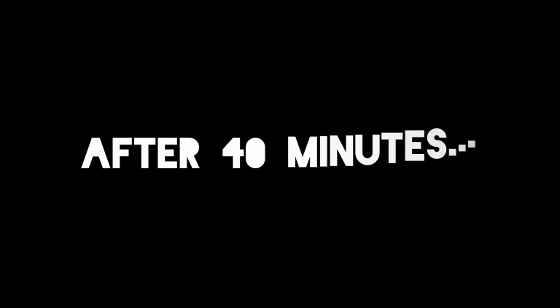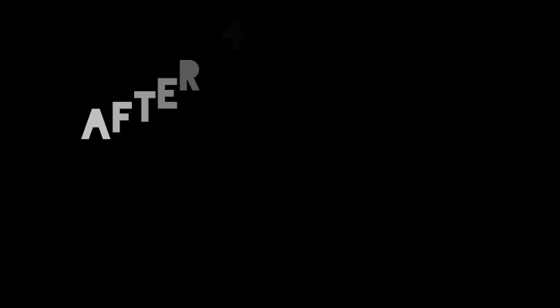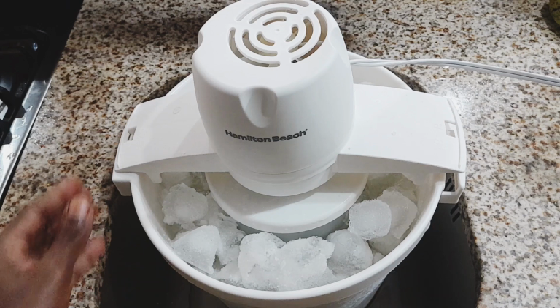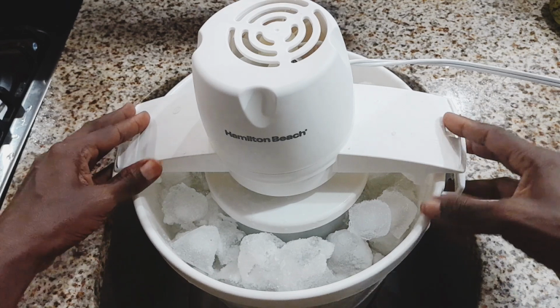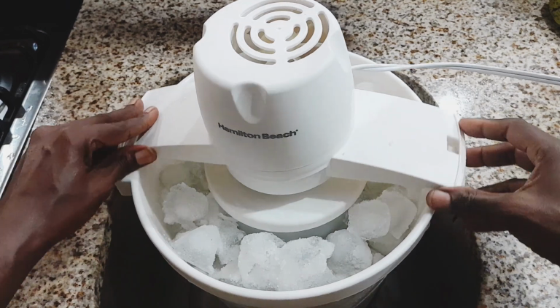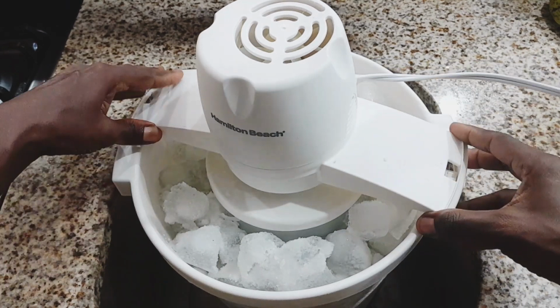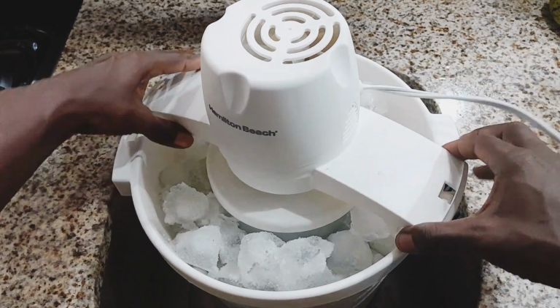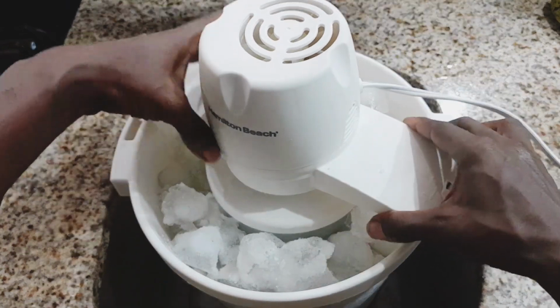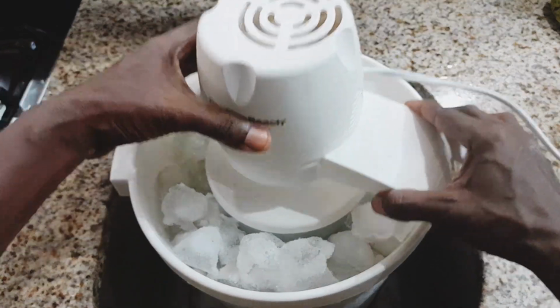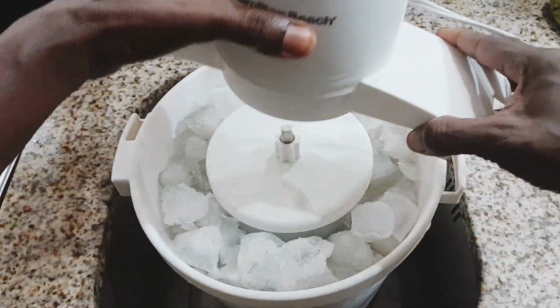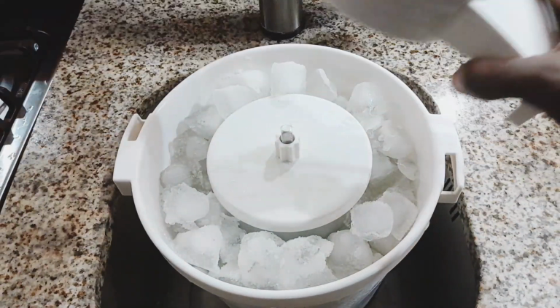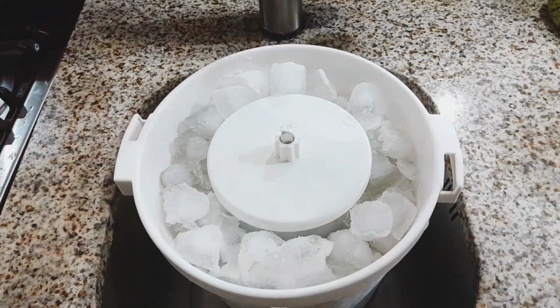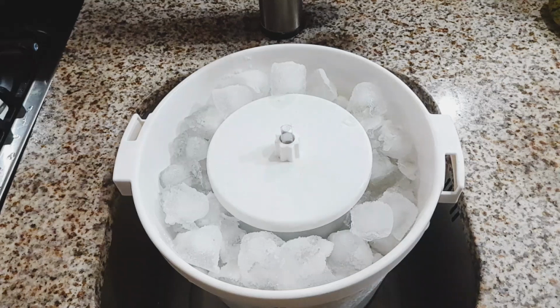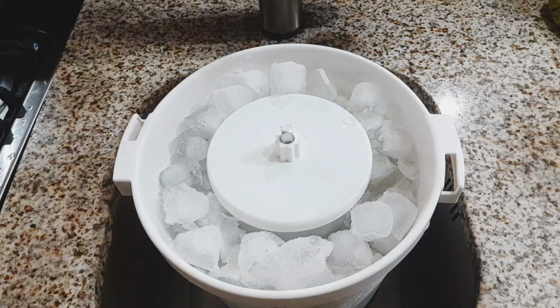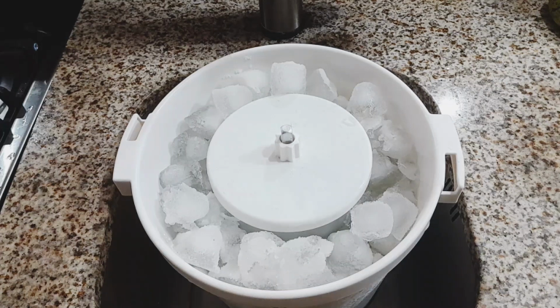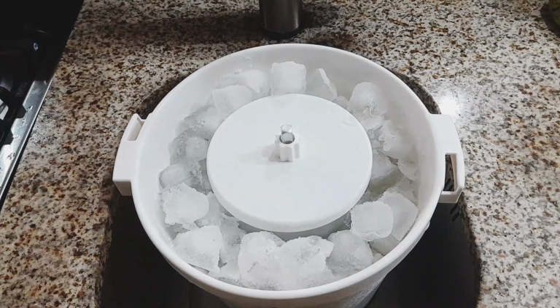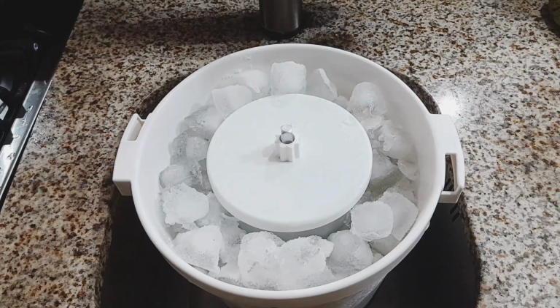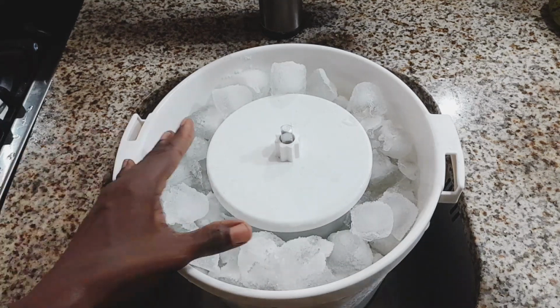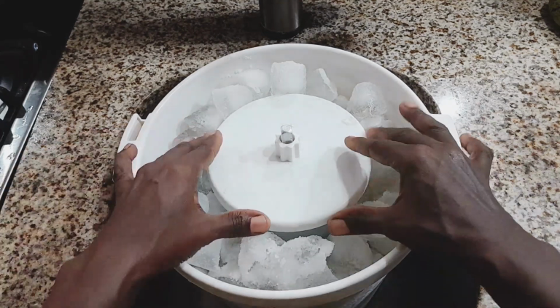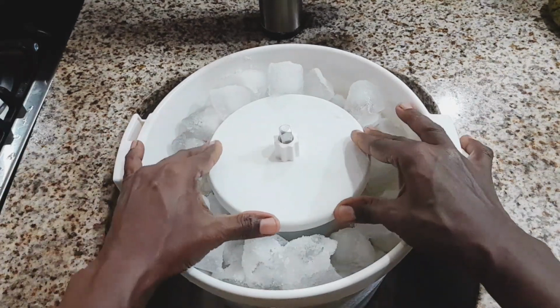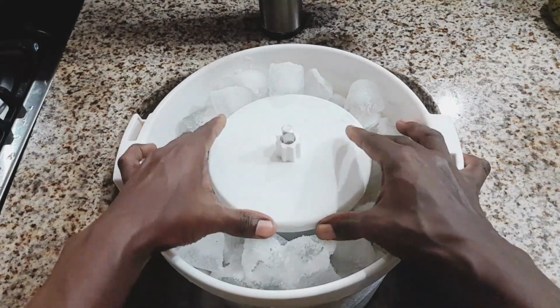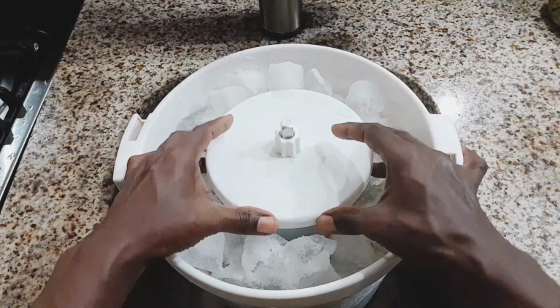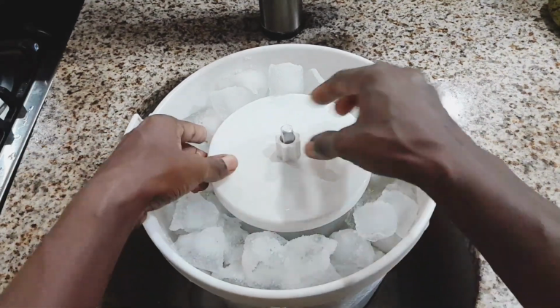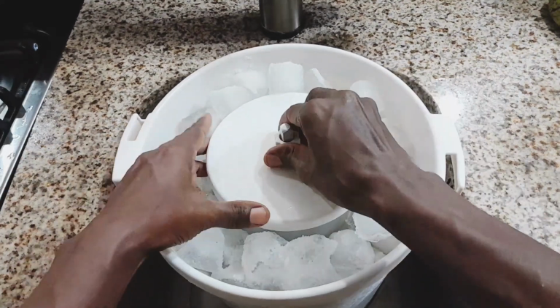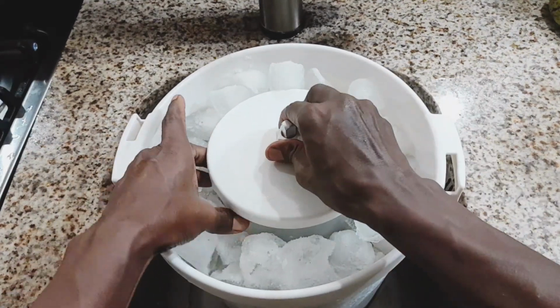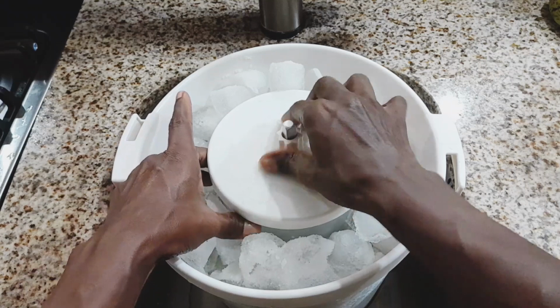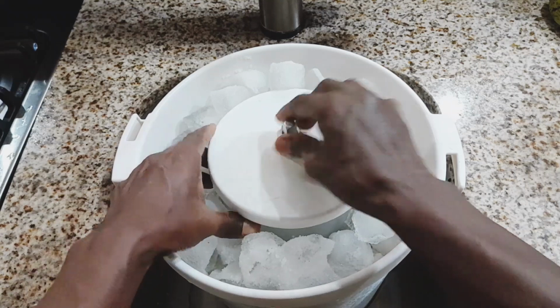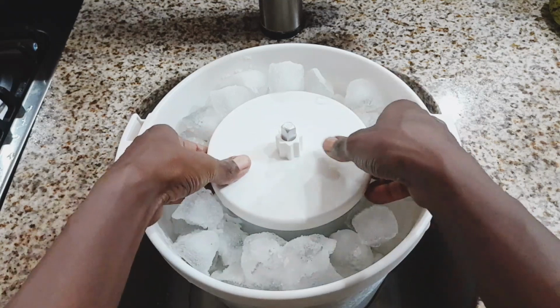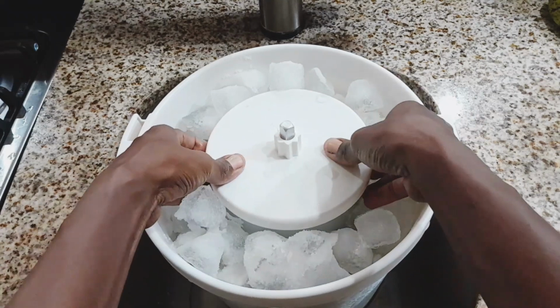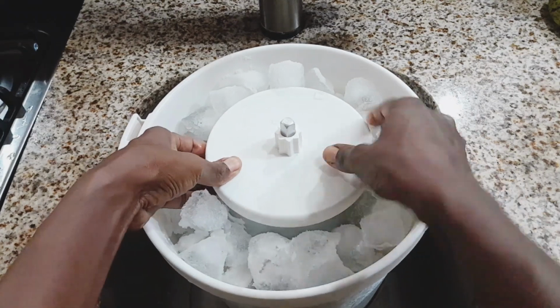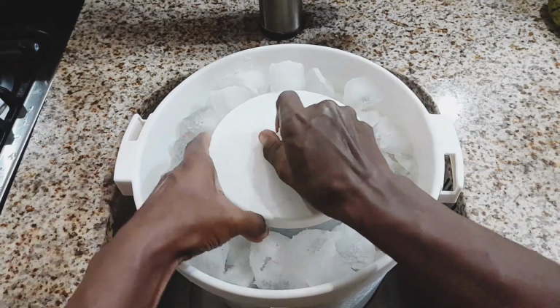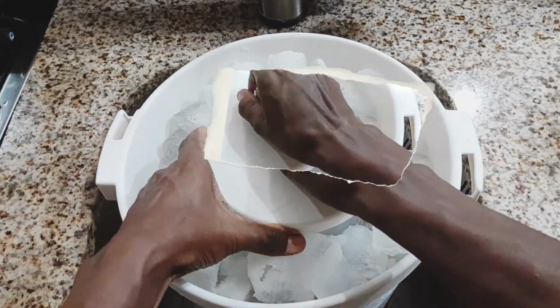After 40 minutes, you're ready to unlock the lid and view that all-natural, creamy, smooth ice cream. I'm going off a little bit too much now, am I? I'll just let the ice cream speak for itself.